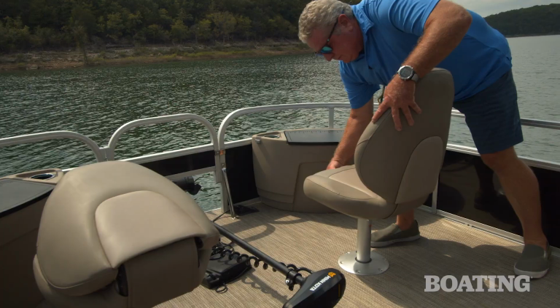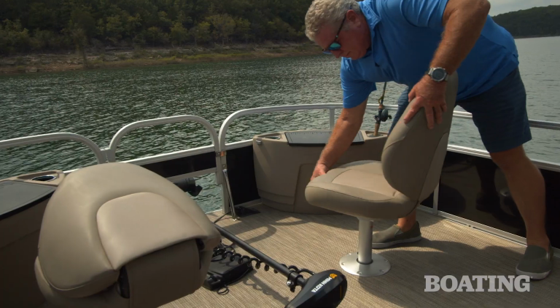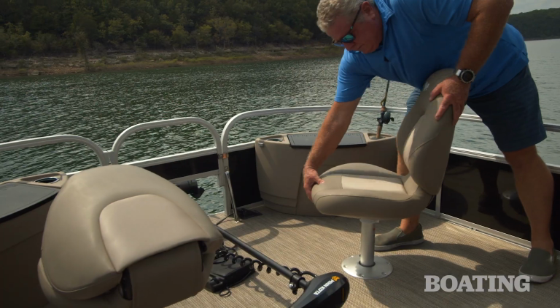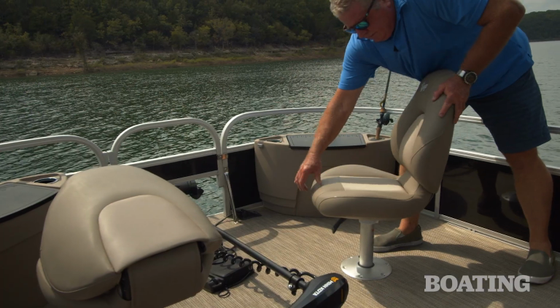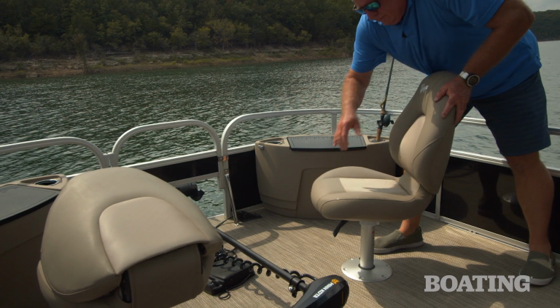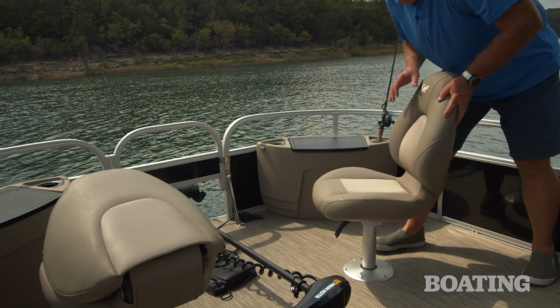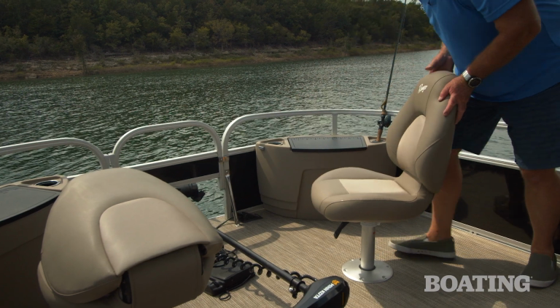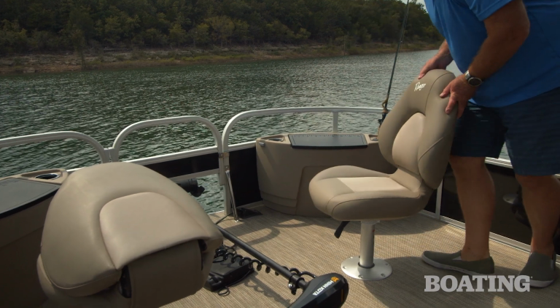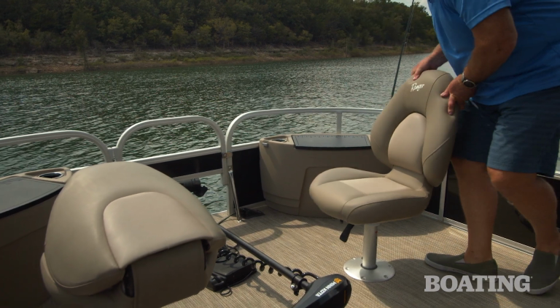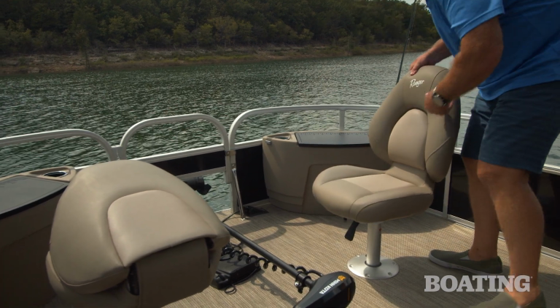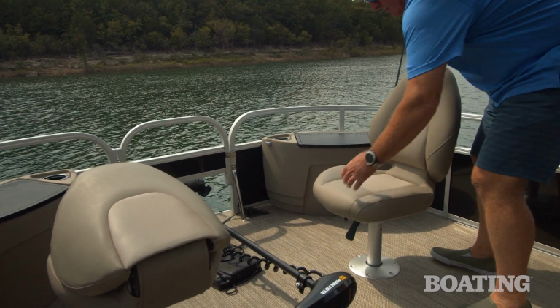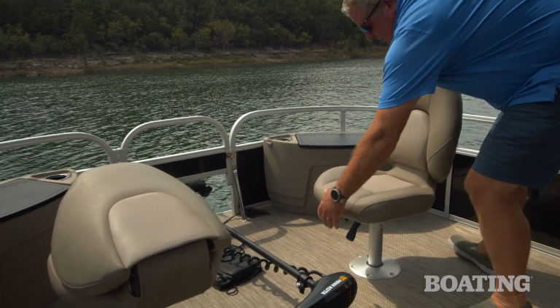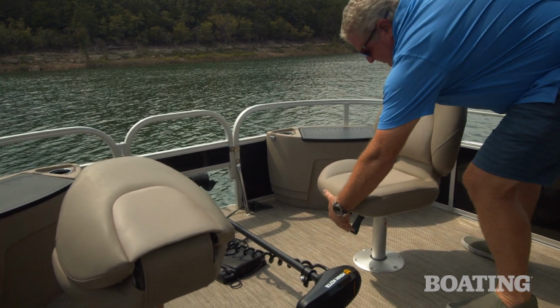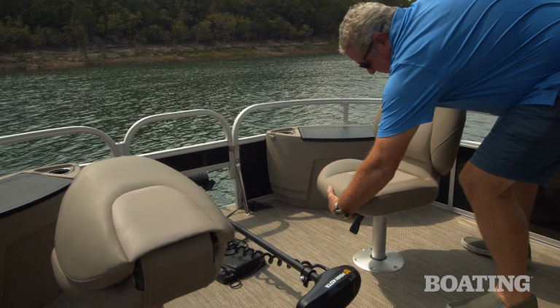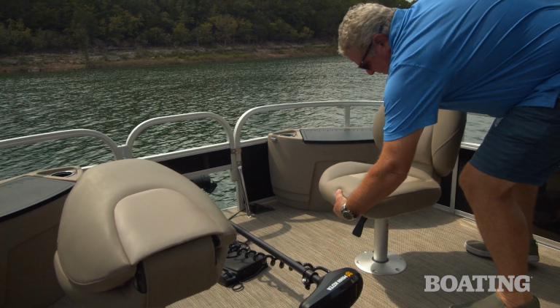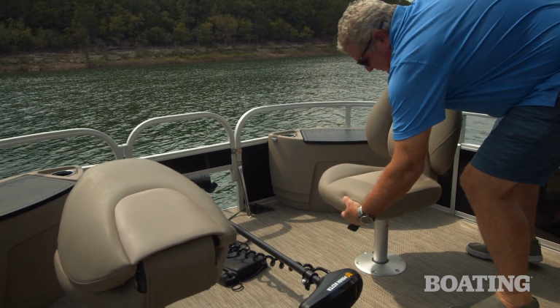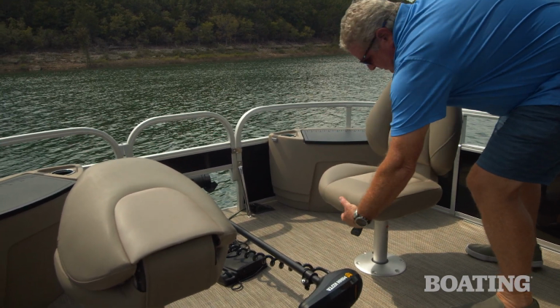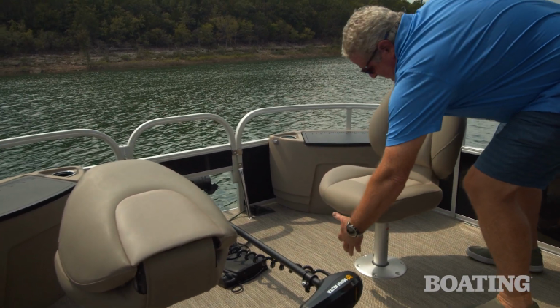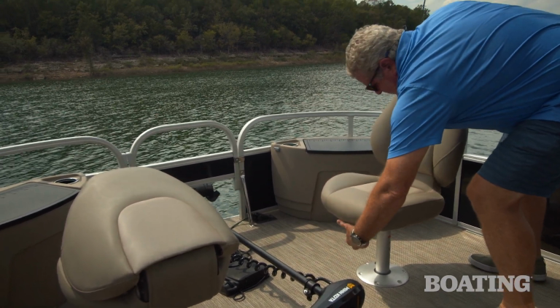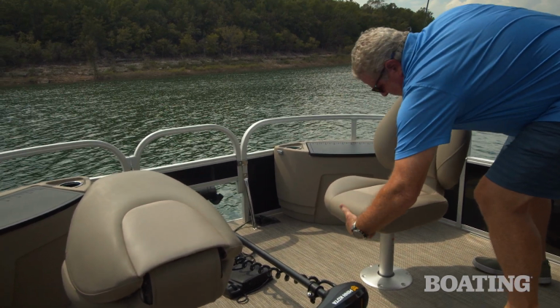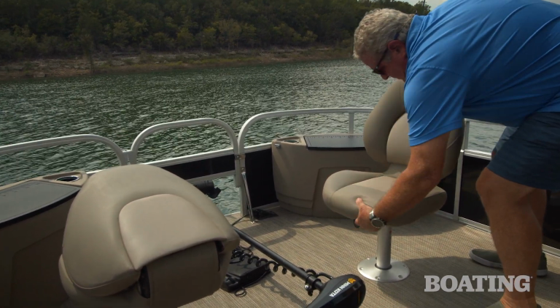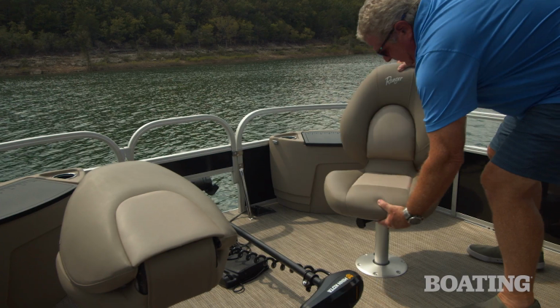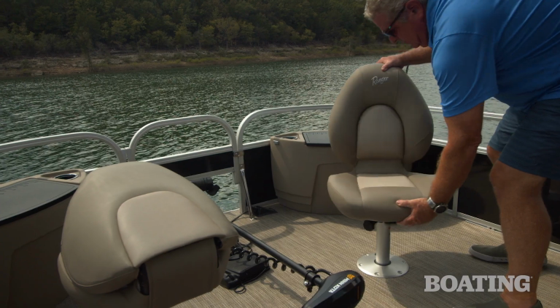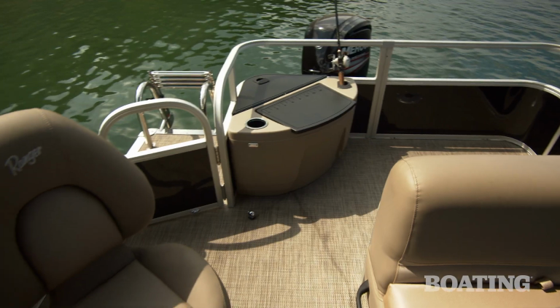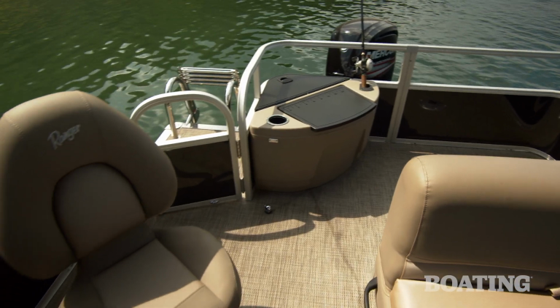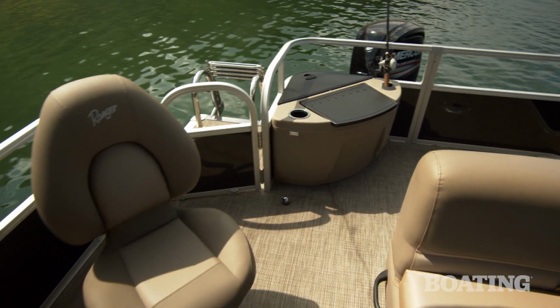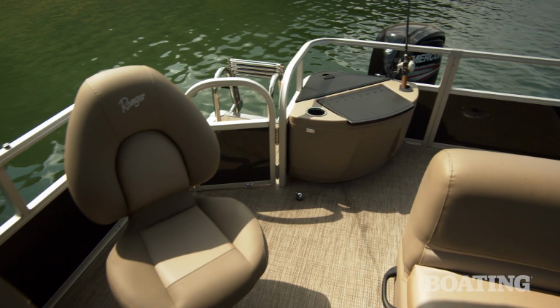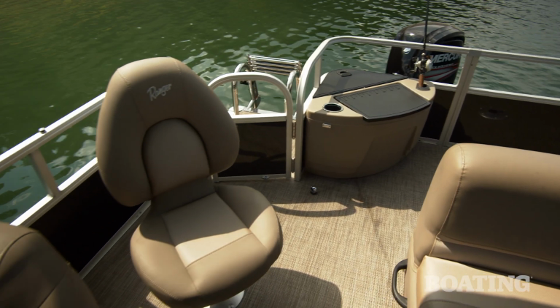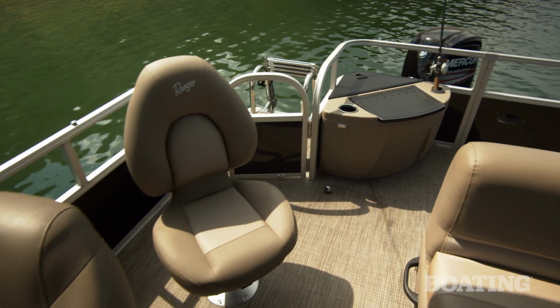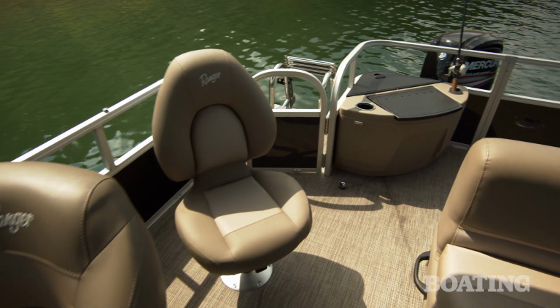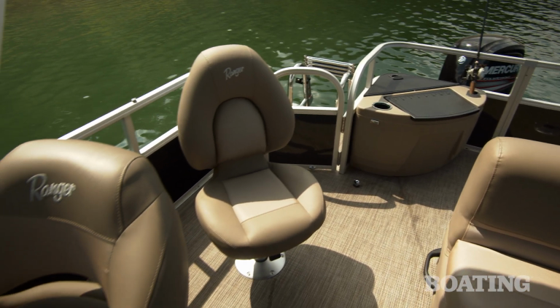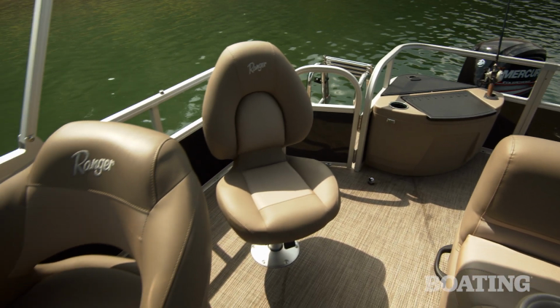When fishing is off the menu, the fishing chairs swivel aft and they join the conversation pit in the main cockpit, and the aft chair moves over to the pedestal behind the helm chair.